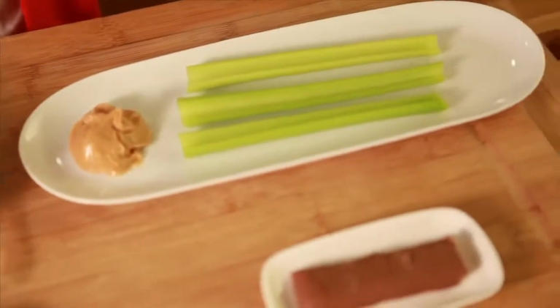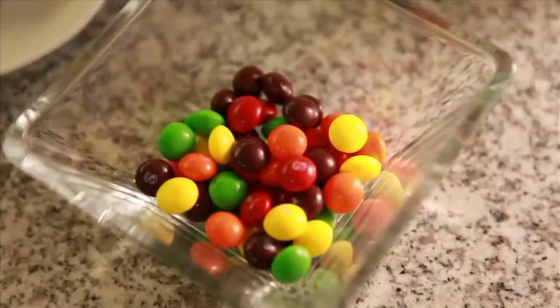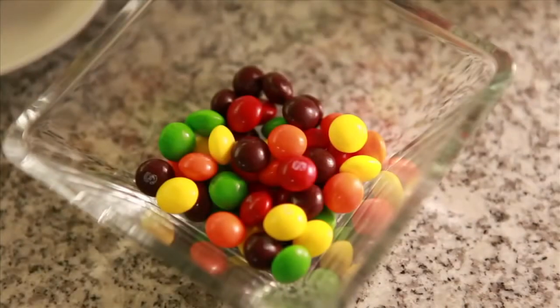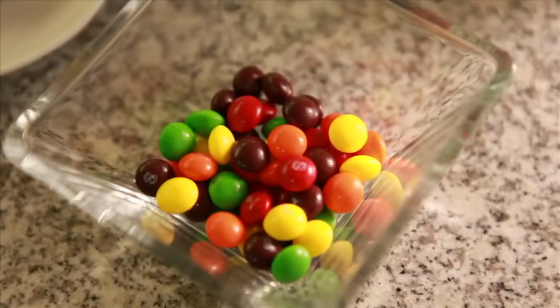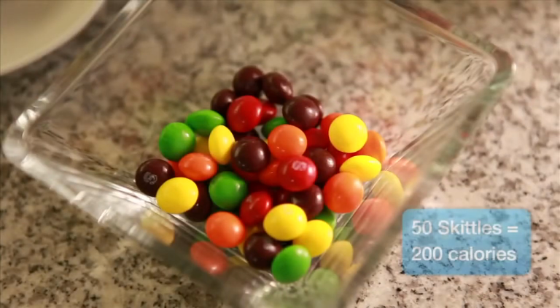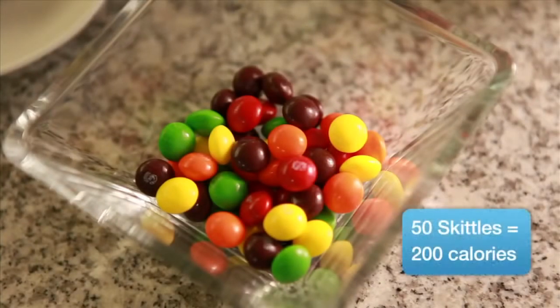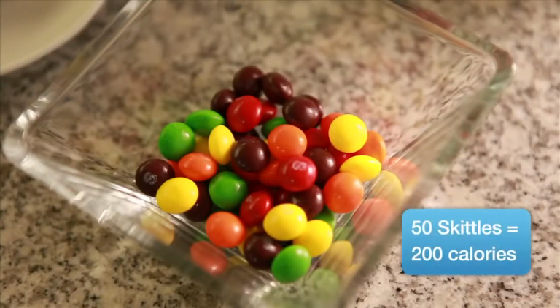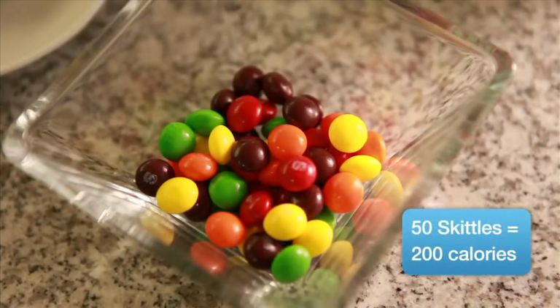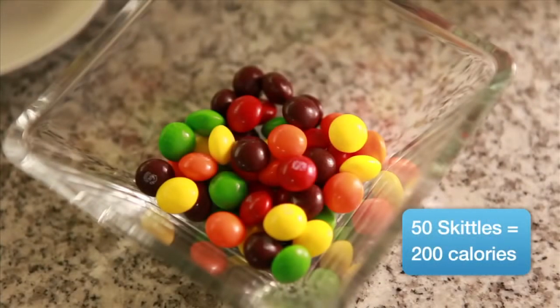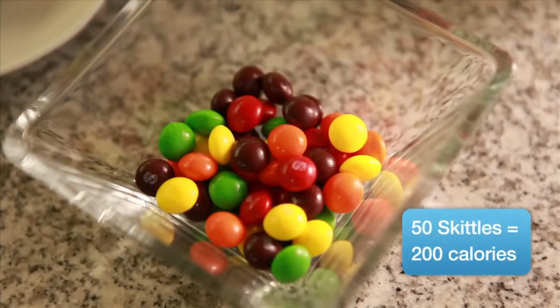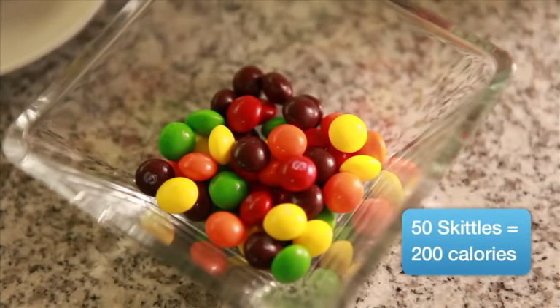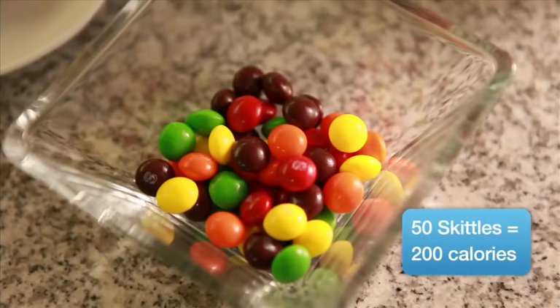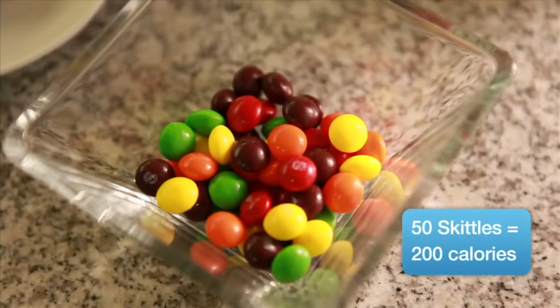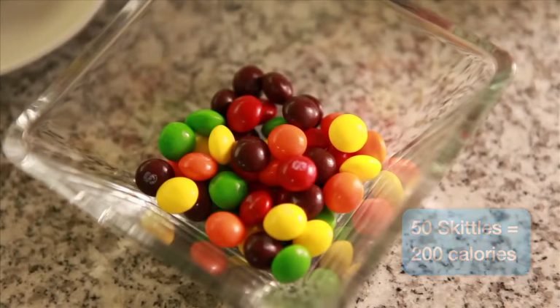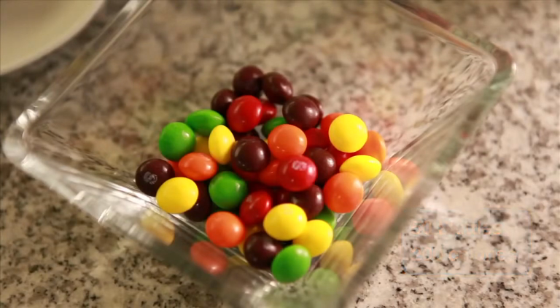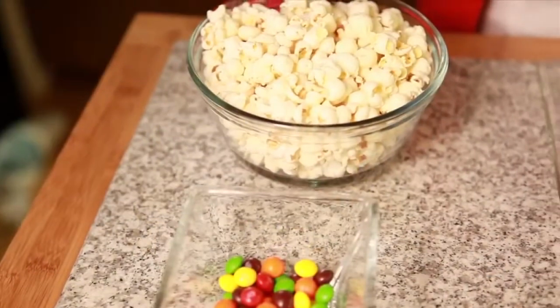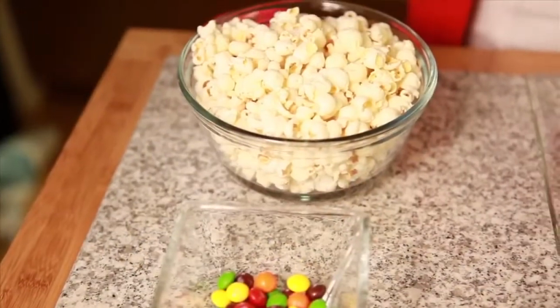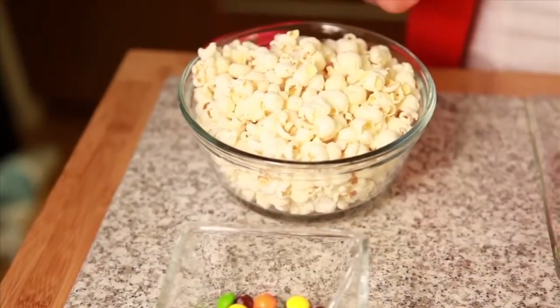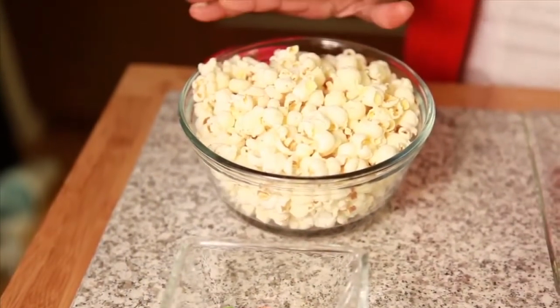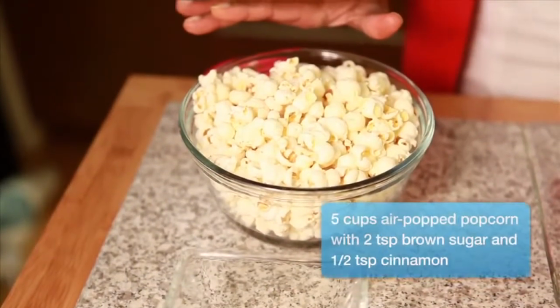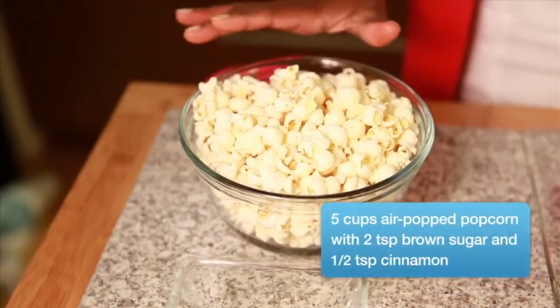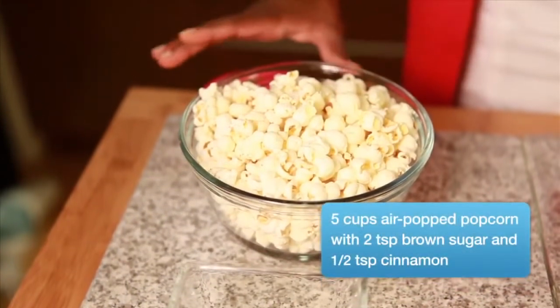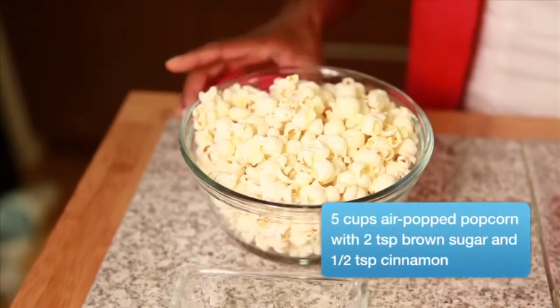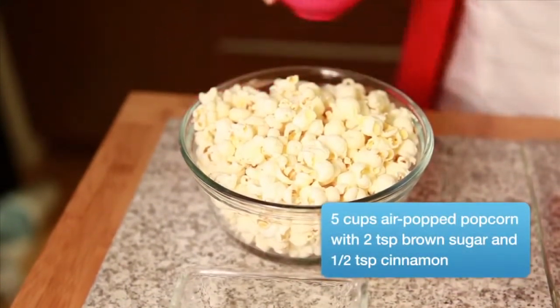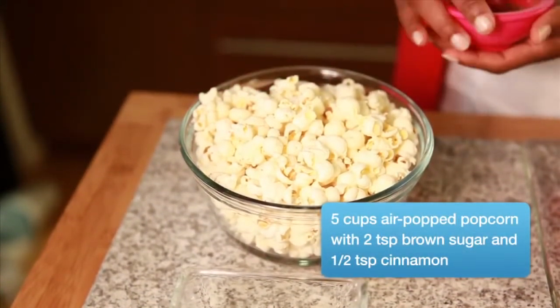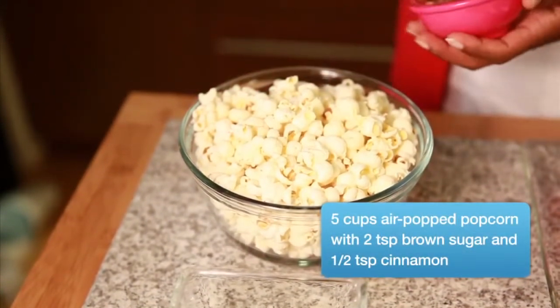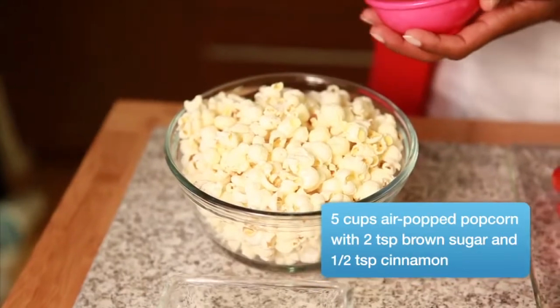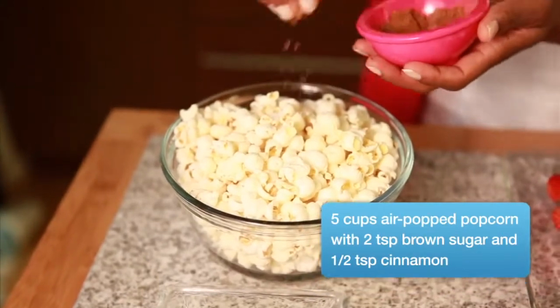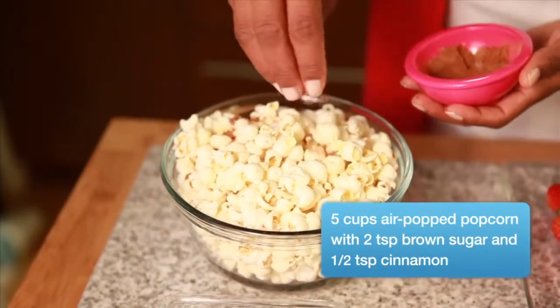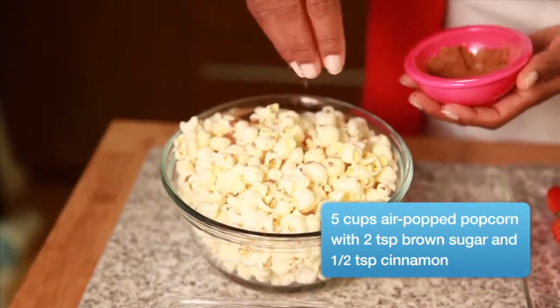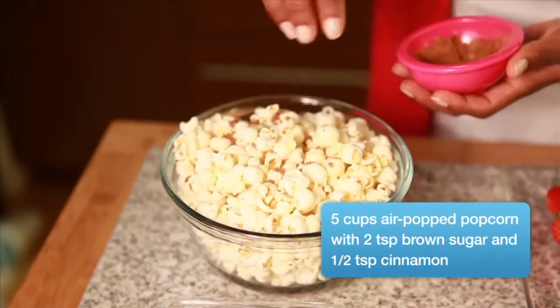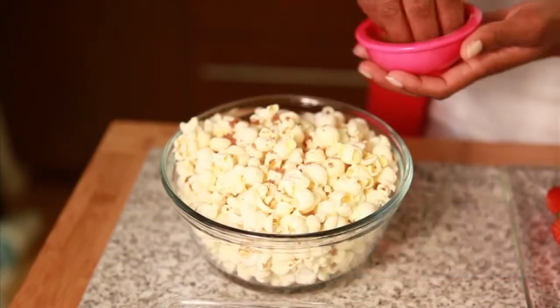If your go-to snack is this fruit-flavored candy, just 50 will set you back 200 calories. Instead, have 5 cups of air-popped popcorn sprinkled with 2 teaspoons of brown sugar and a little cinnamon.